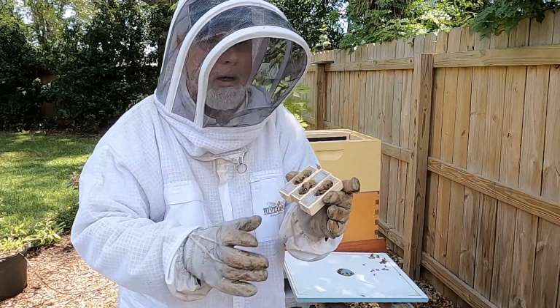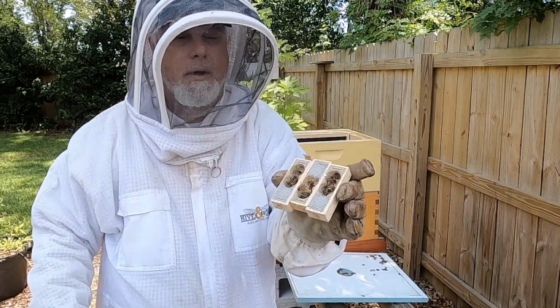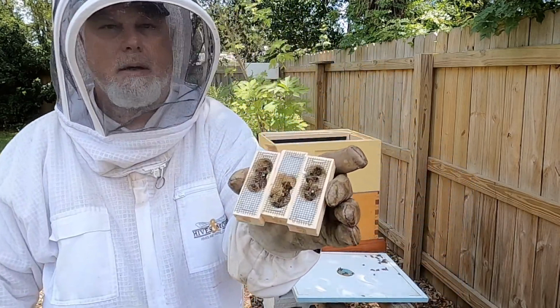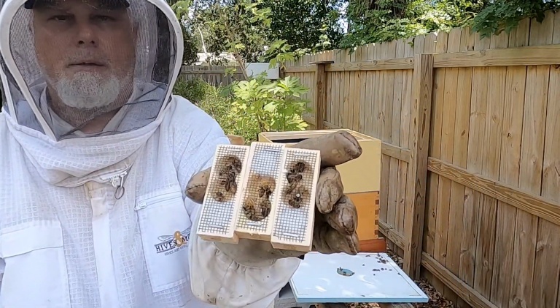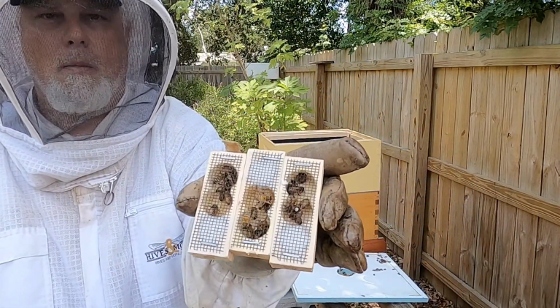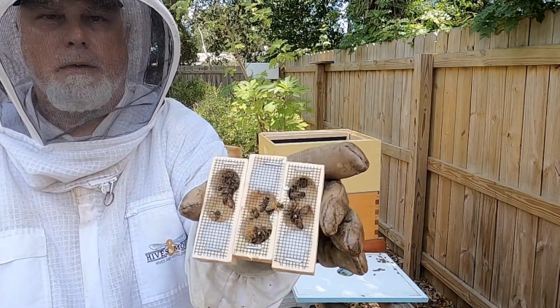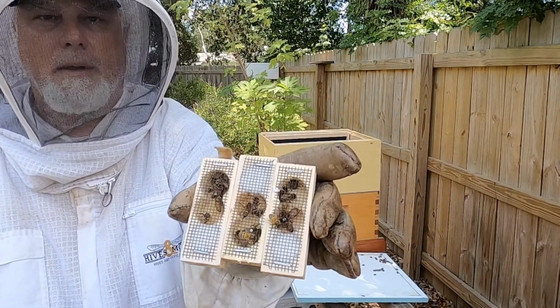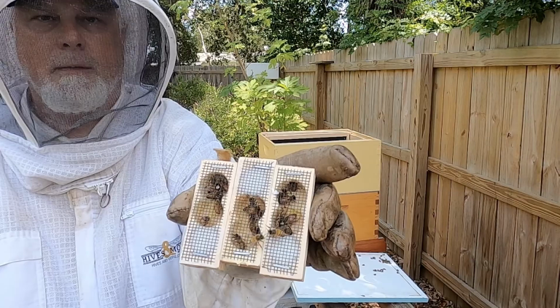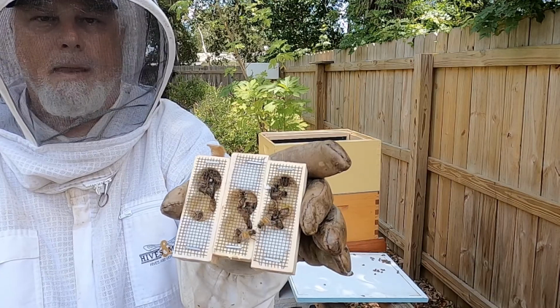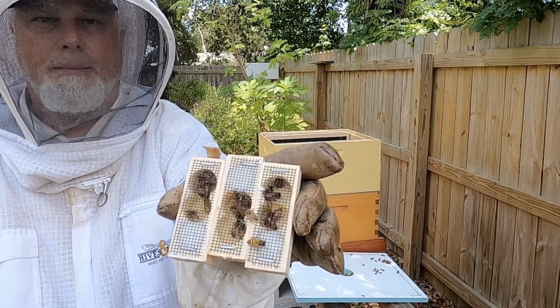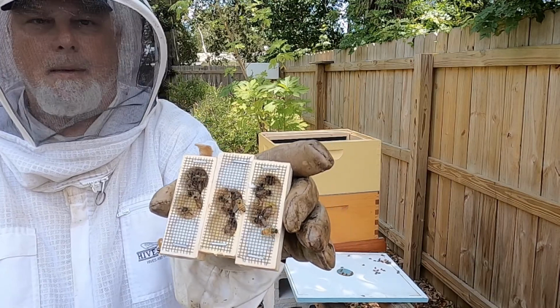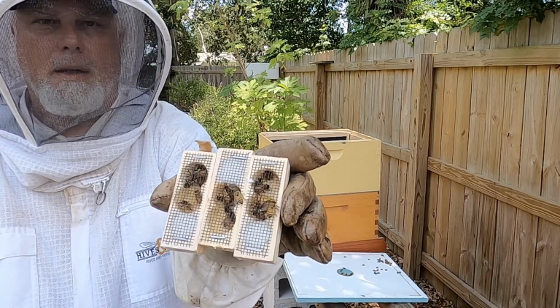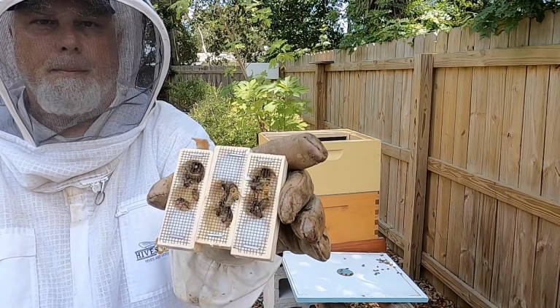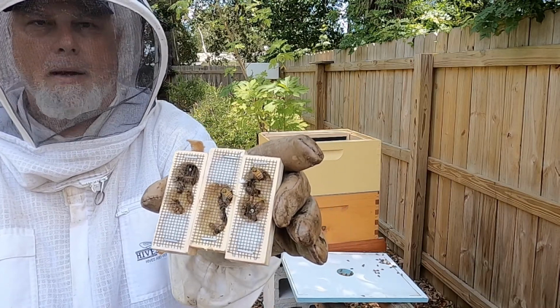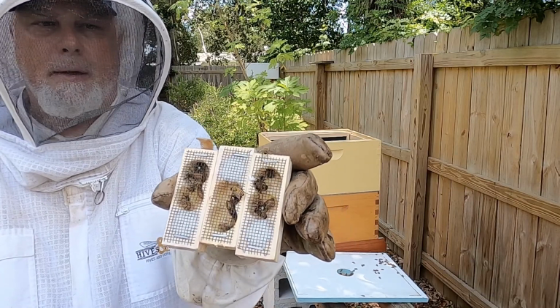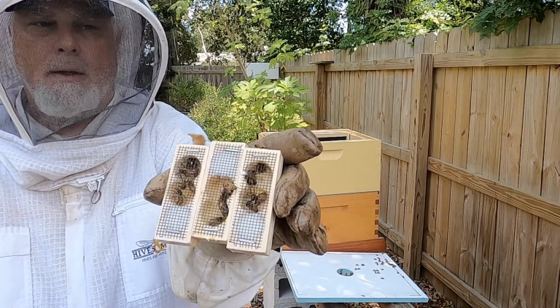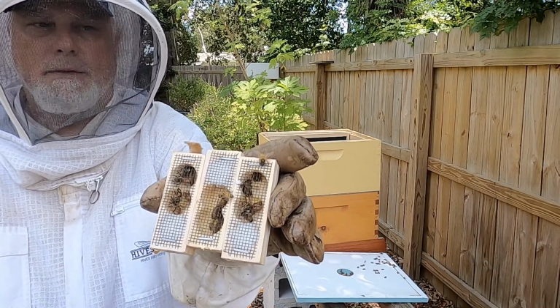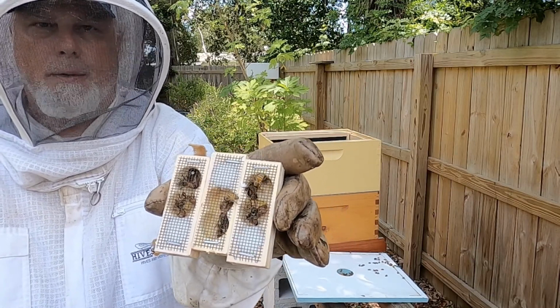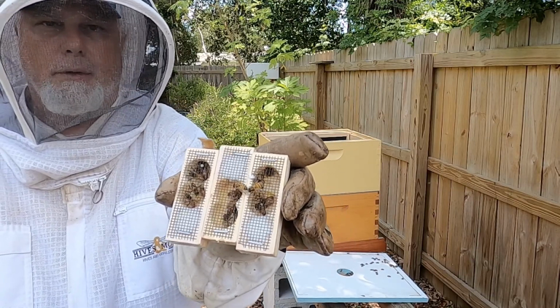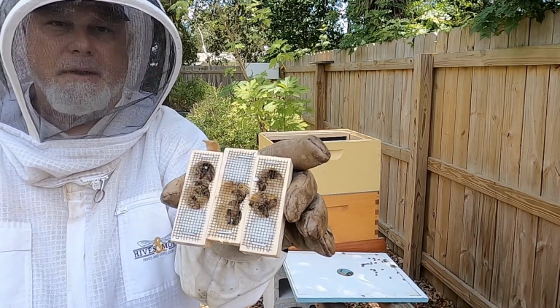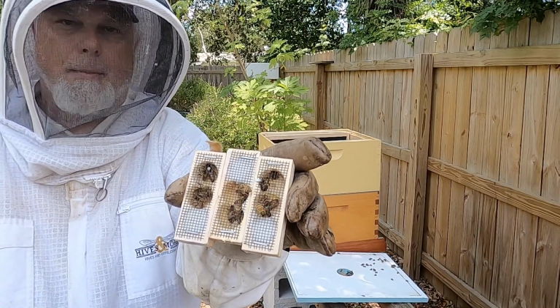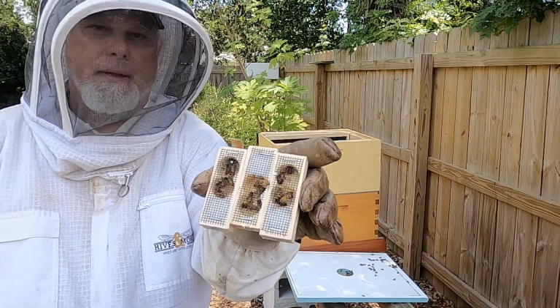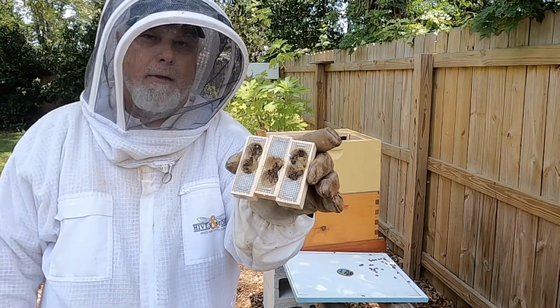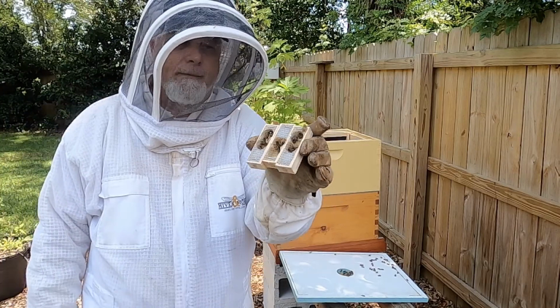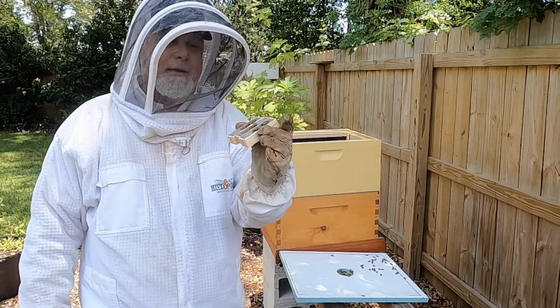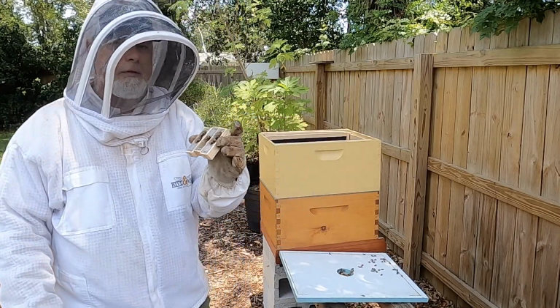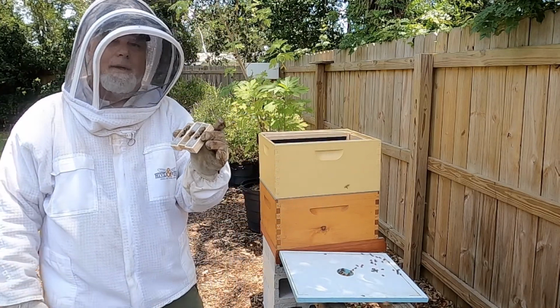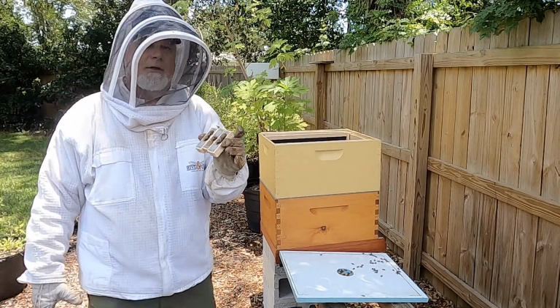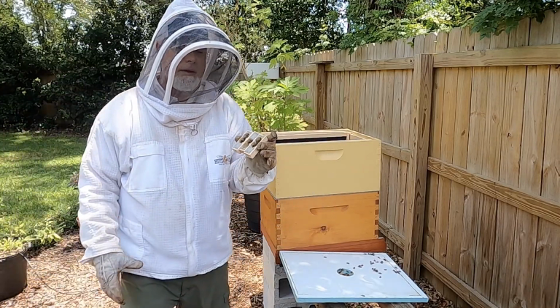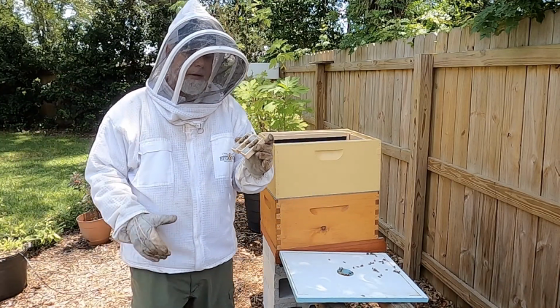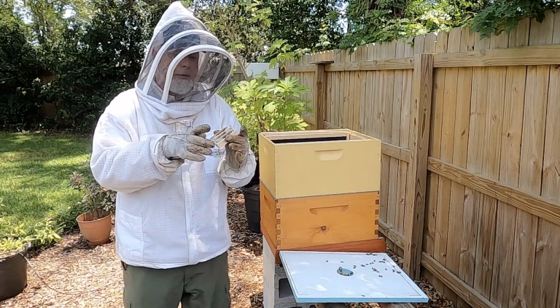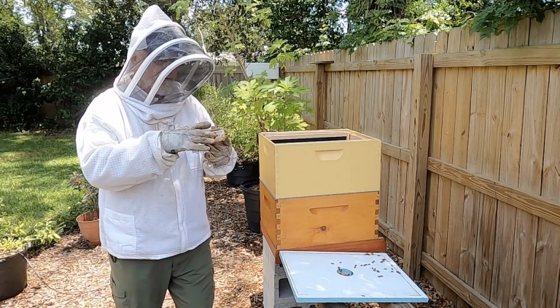Then we're going to take our three marked queens and put them in the bottom there so the little nurse bees can come up and take care of them, feed them, until we're ready to actually put them into their new hives.